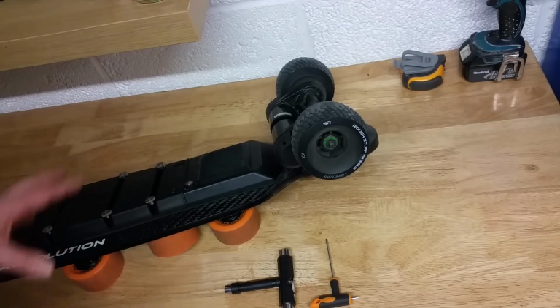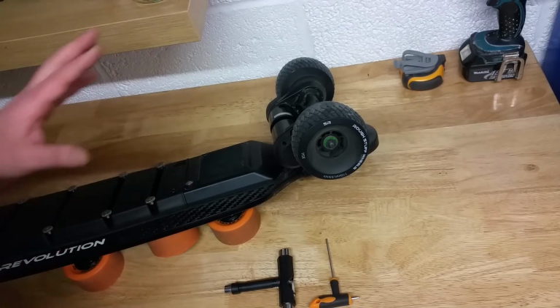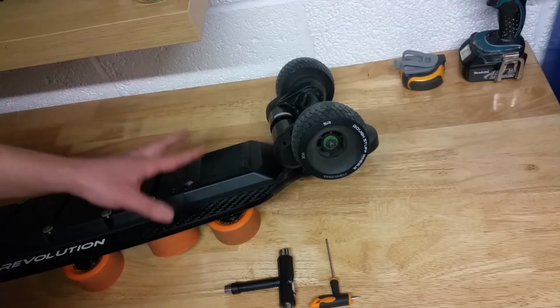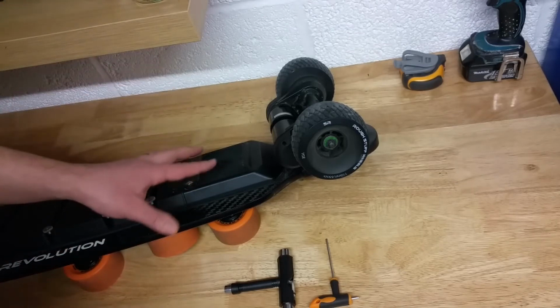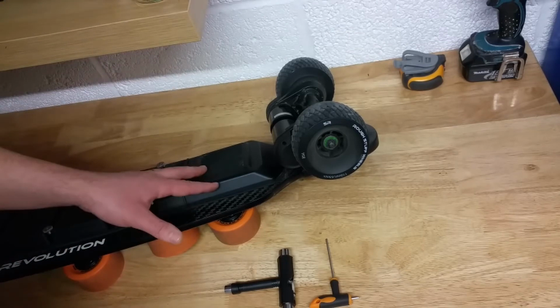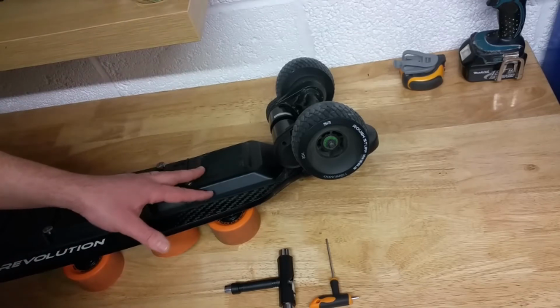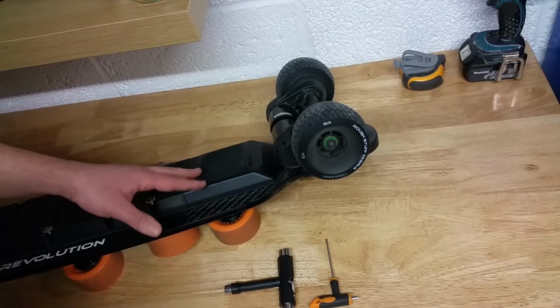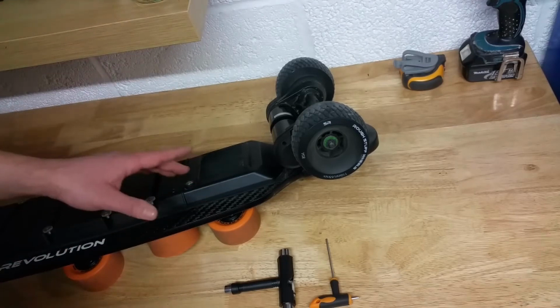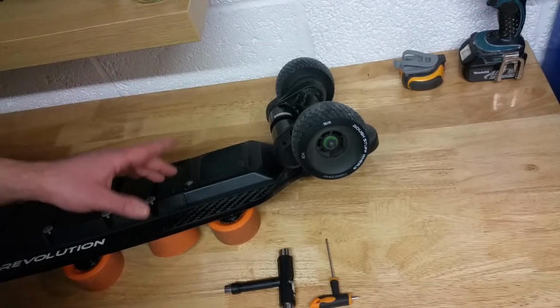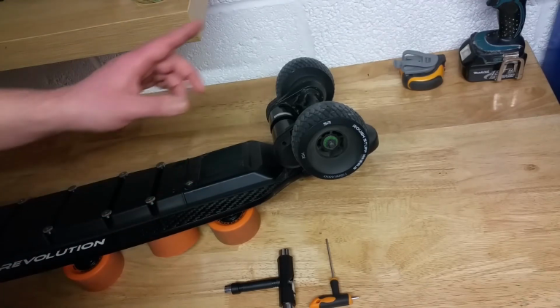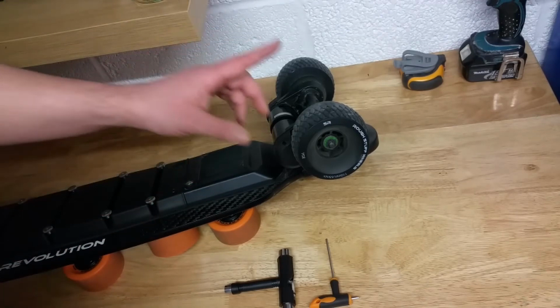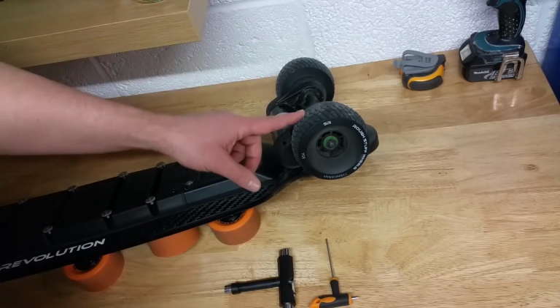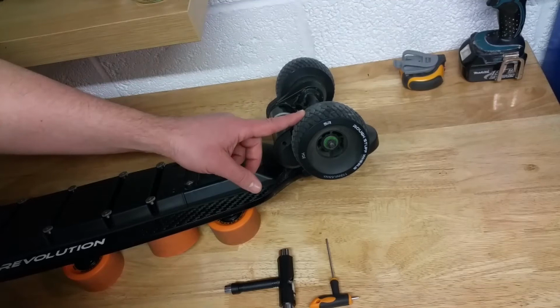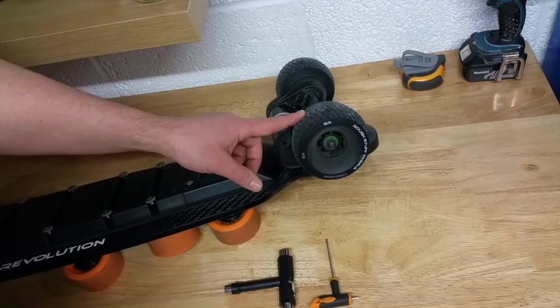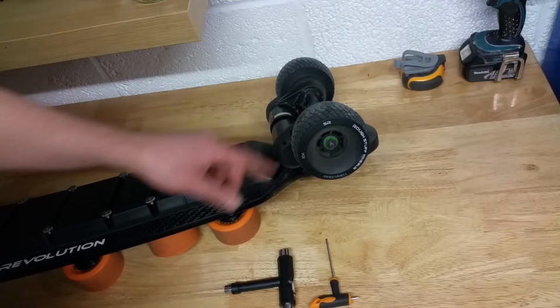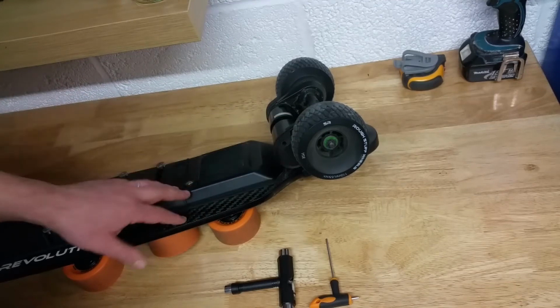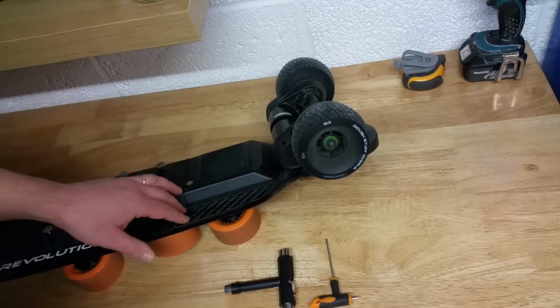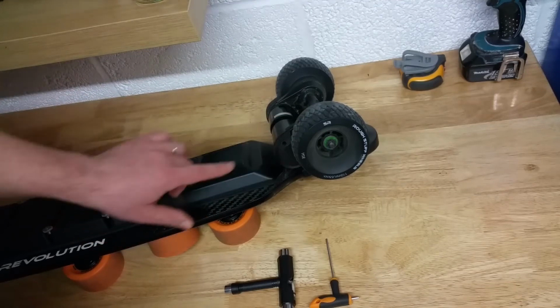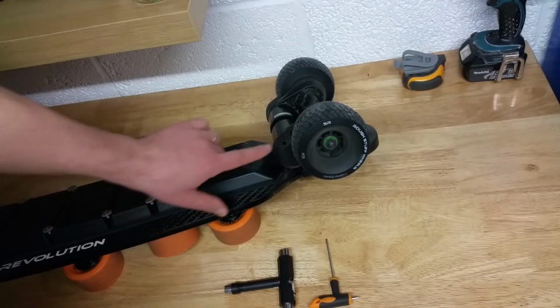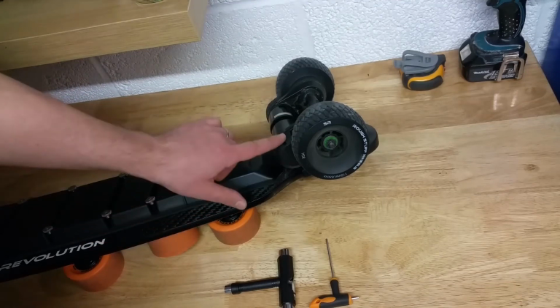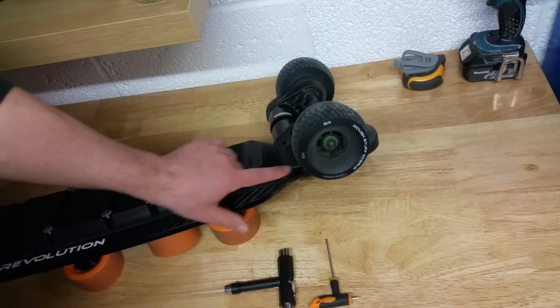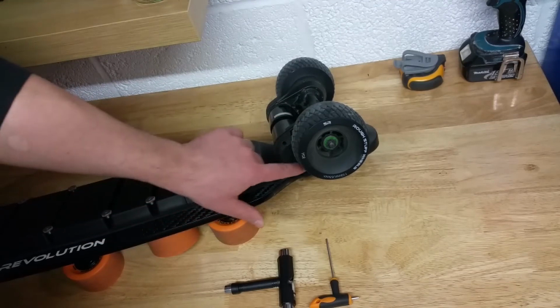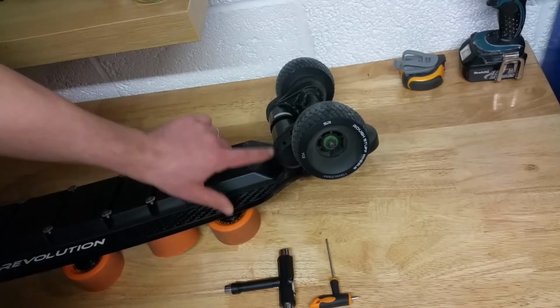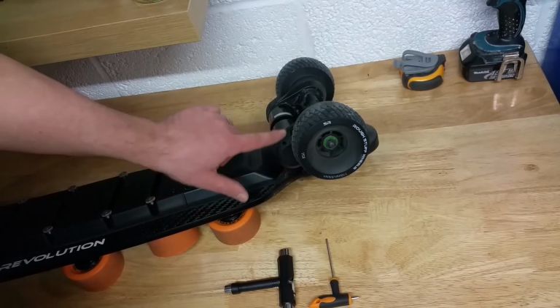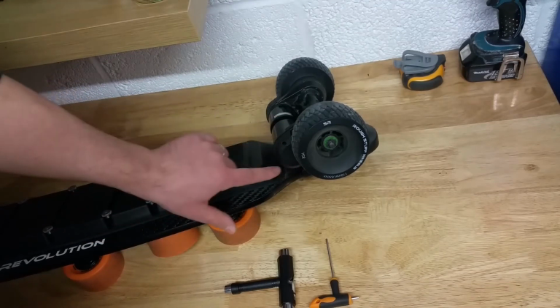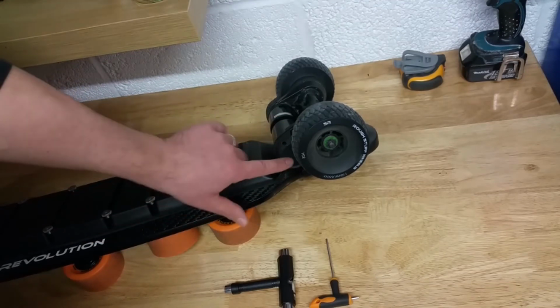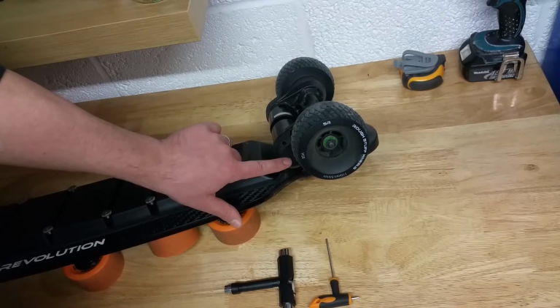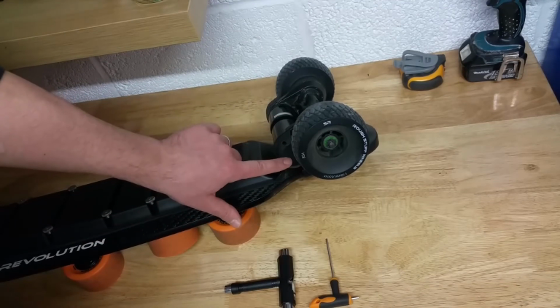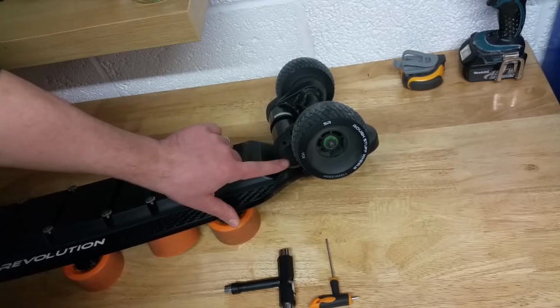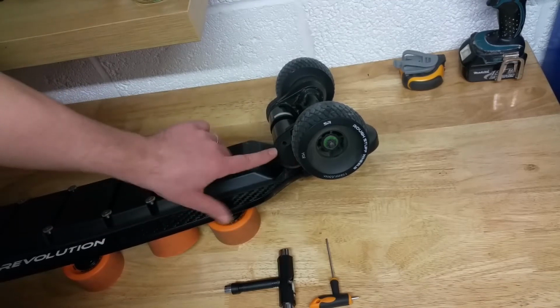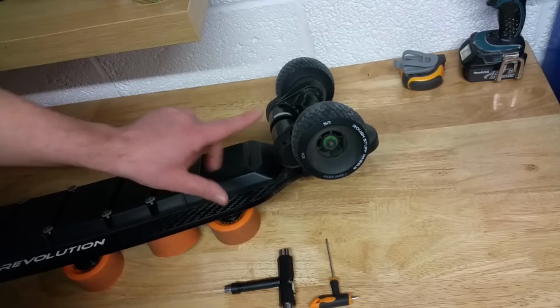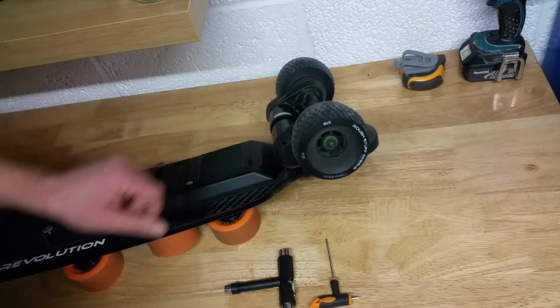So what you need to start with is you need to take the wheel off and you need to take the belt guard off. So let's do that now.